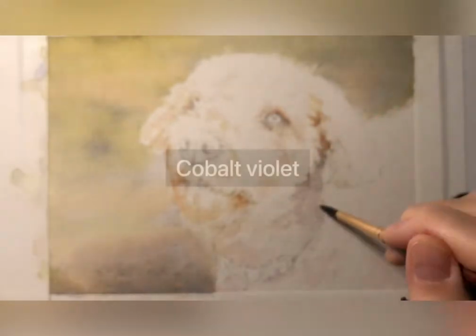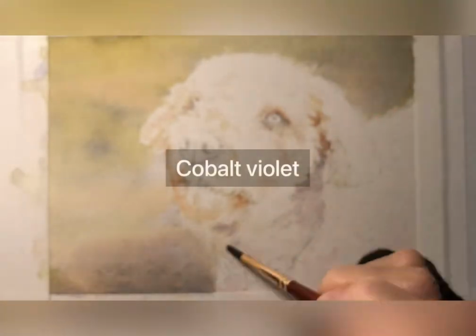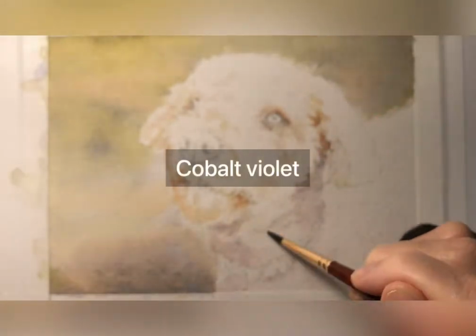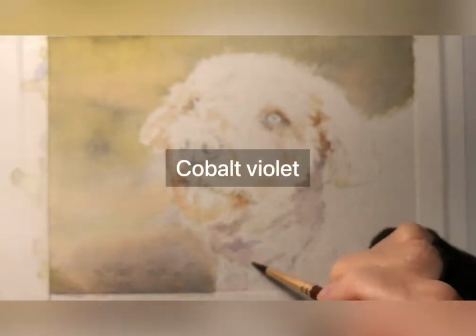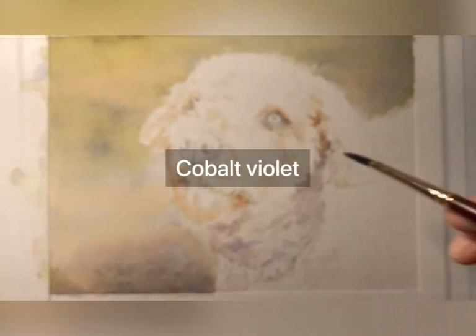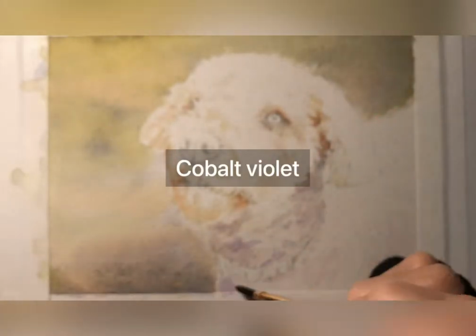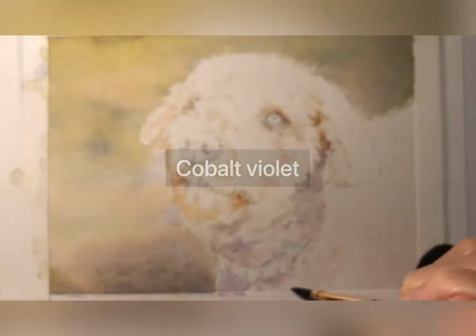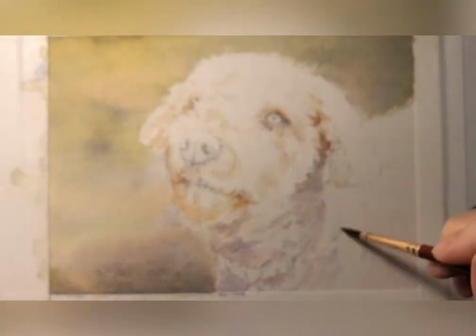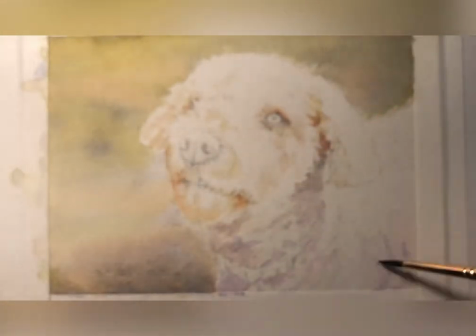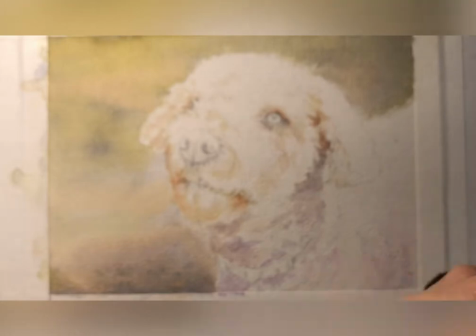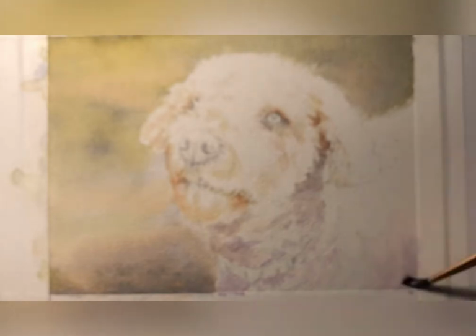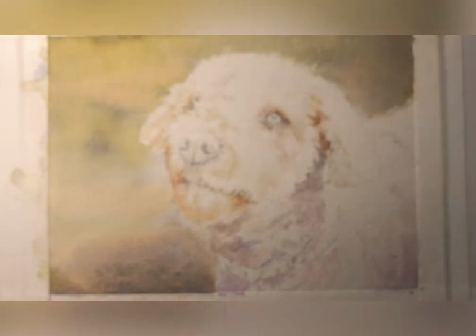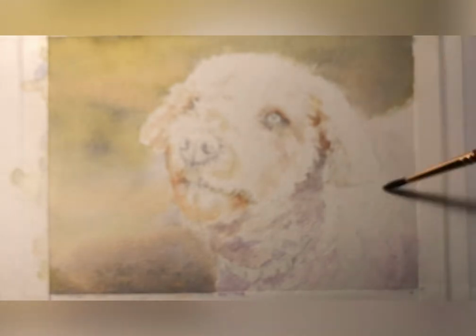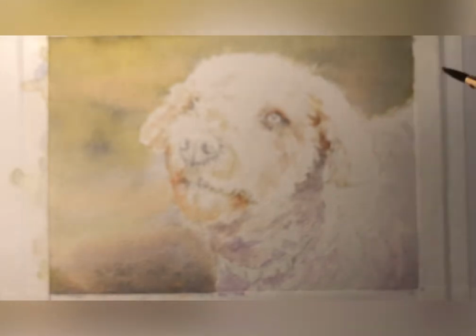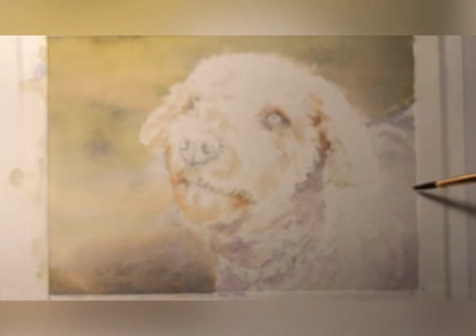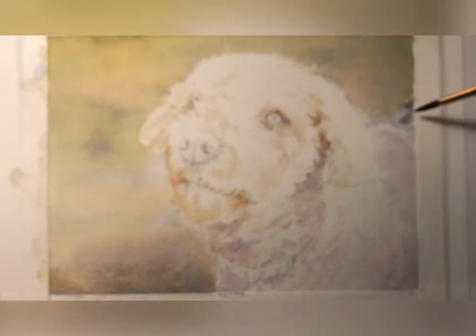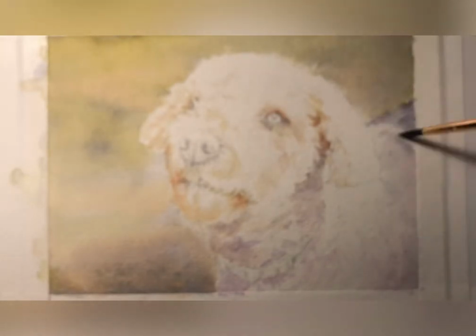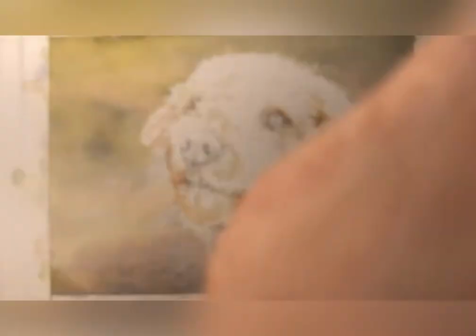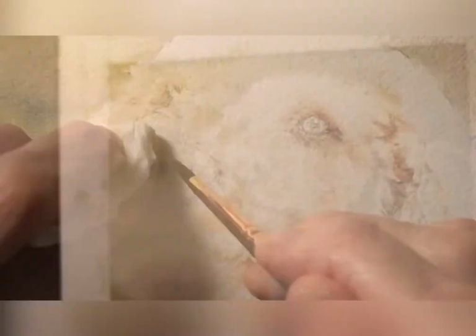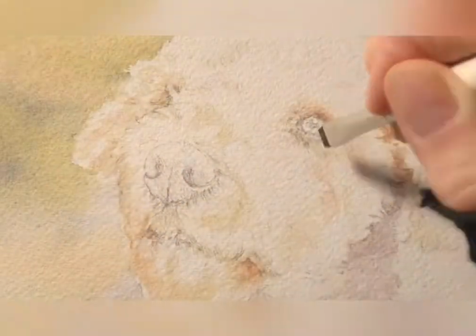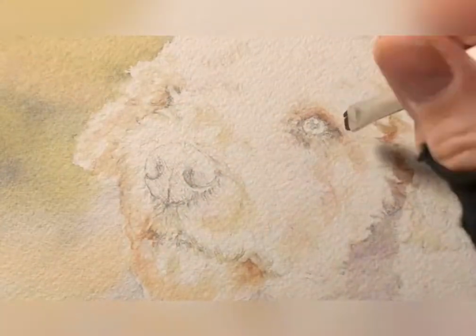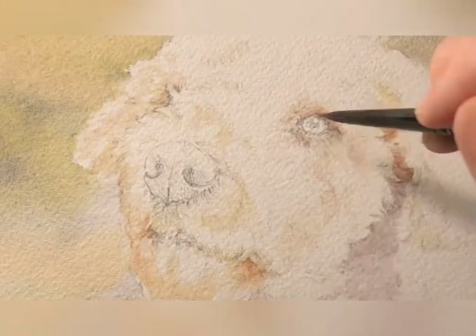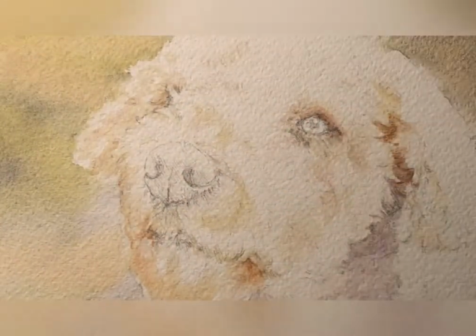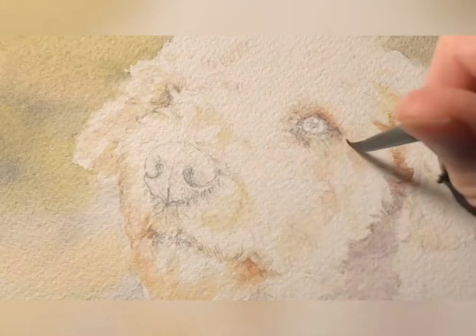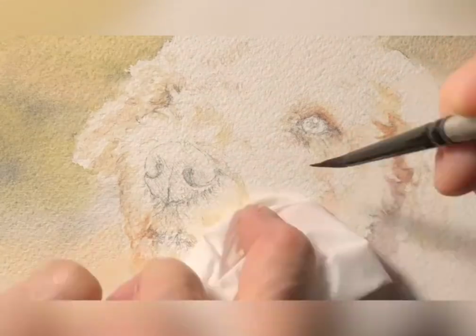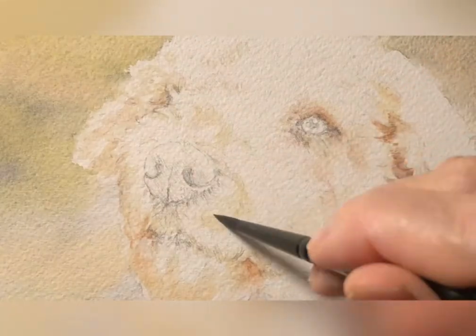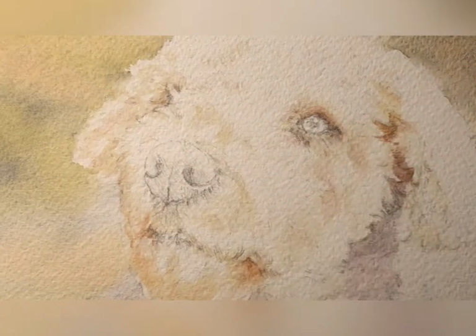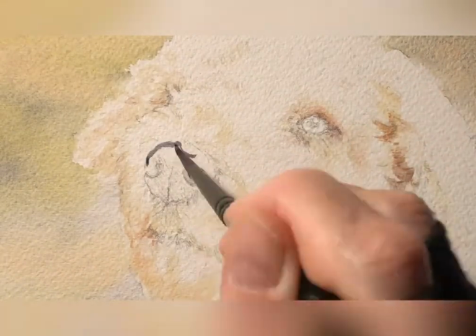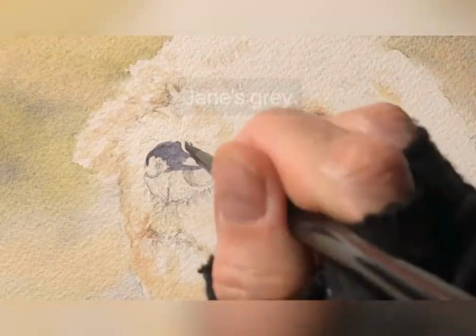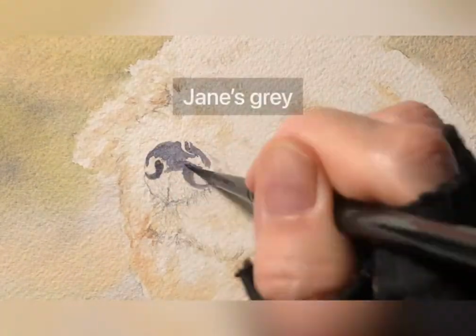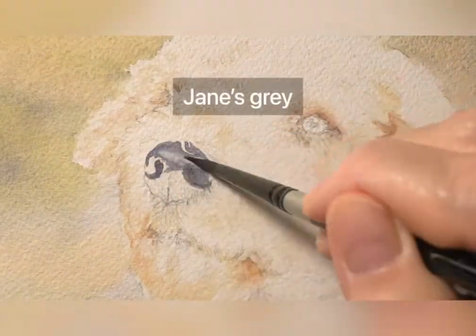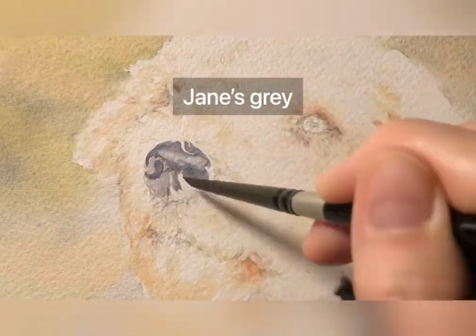I did put some quinacridone rust in the corners of the mouth because the dog has that staining, and some cobalt violet, which gives the dog the shadowy effect.